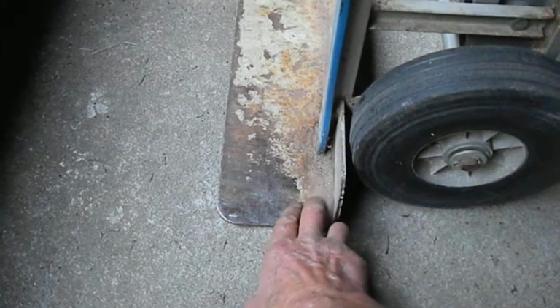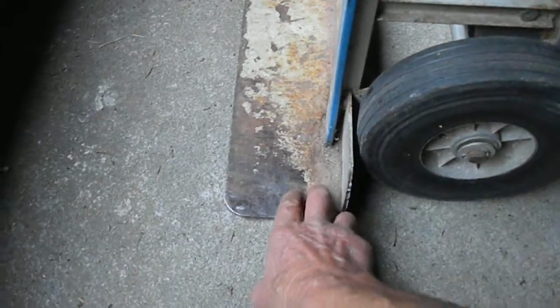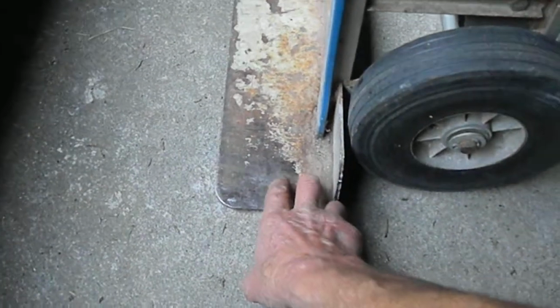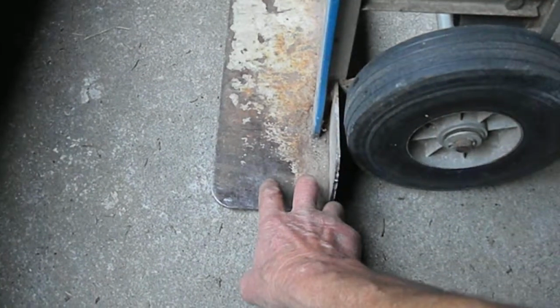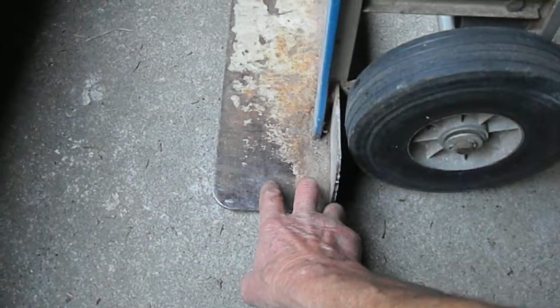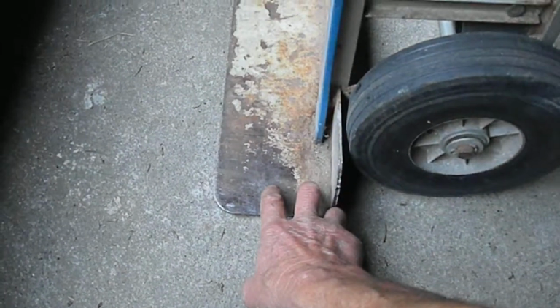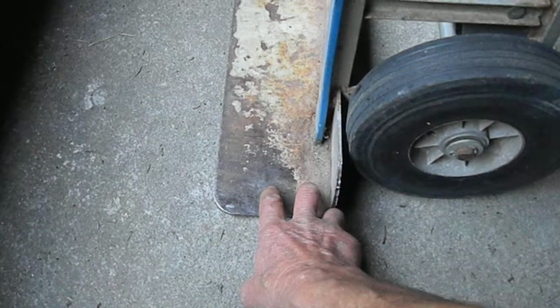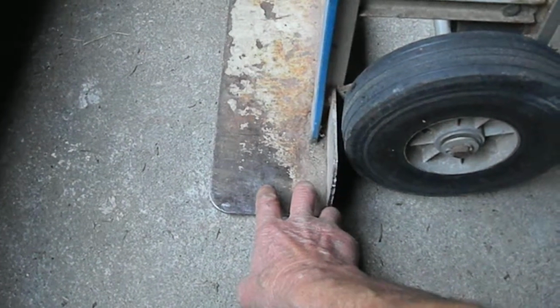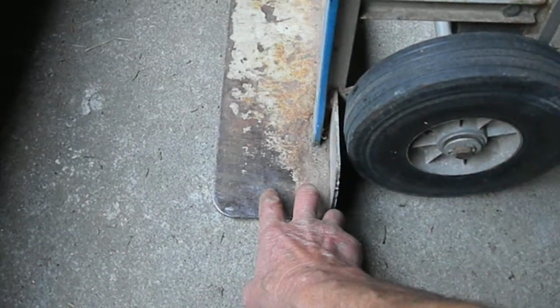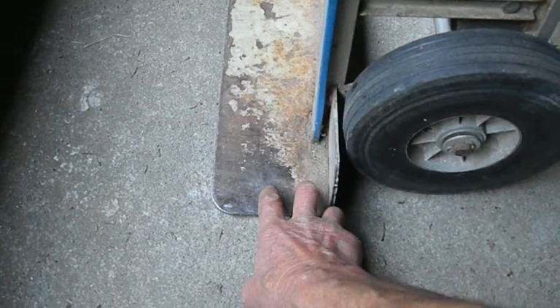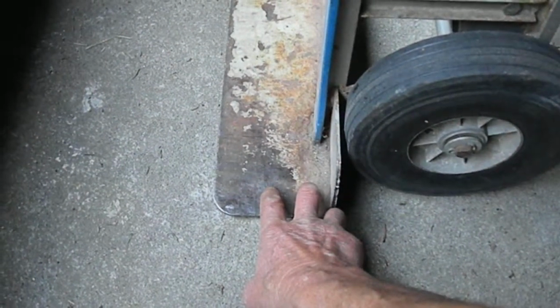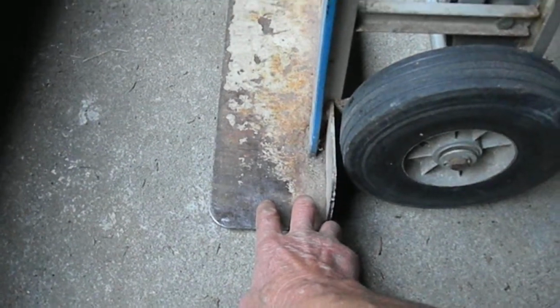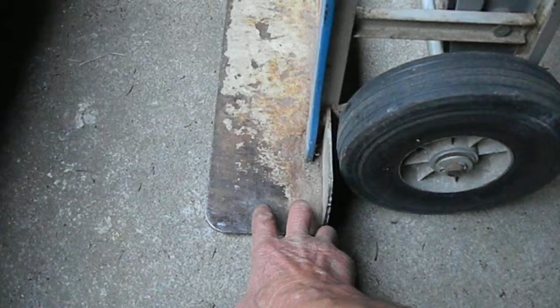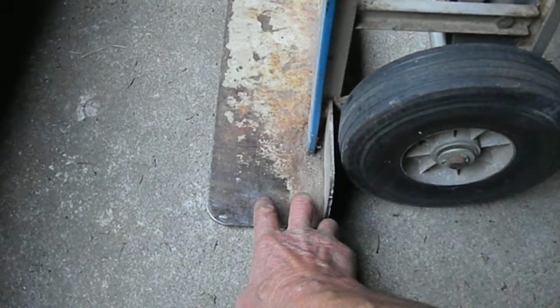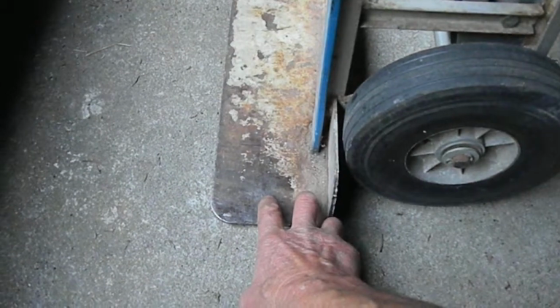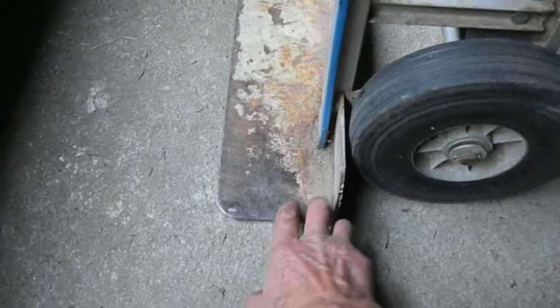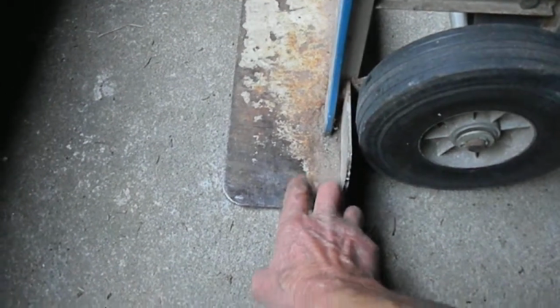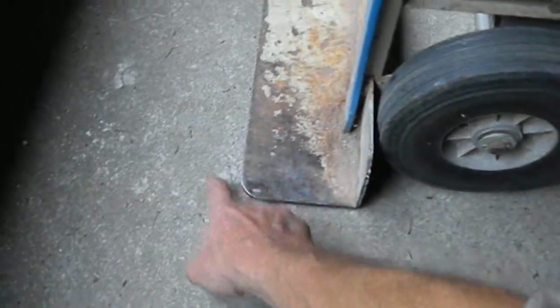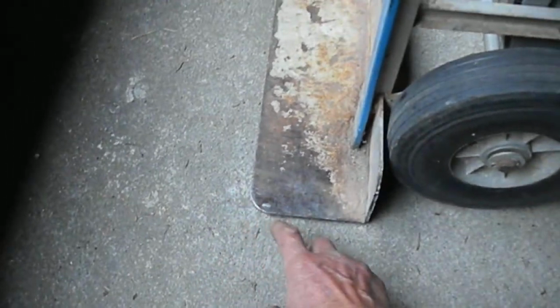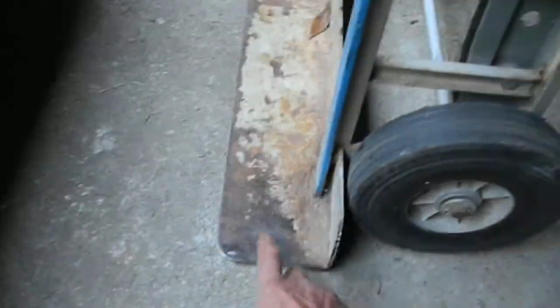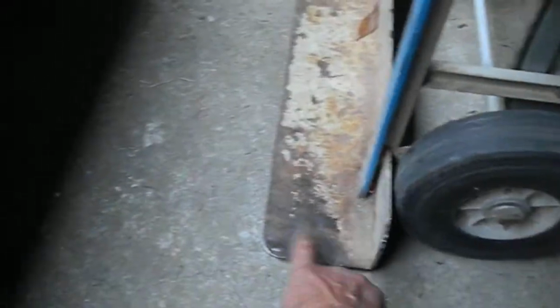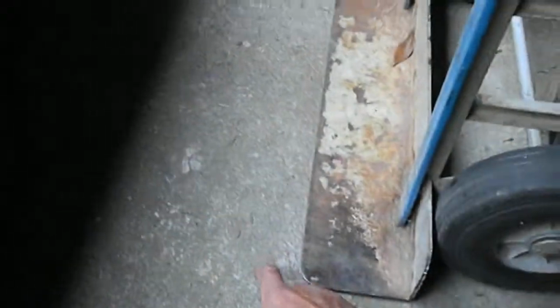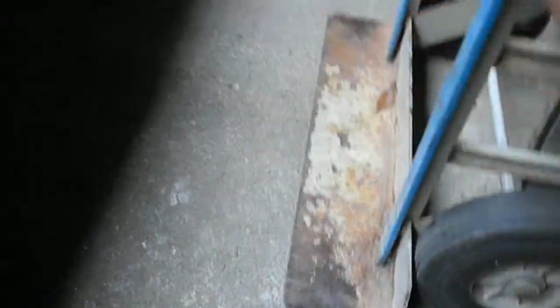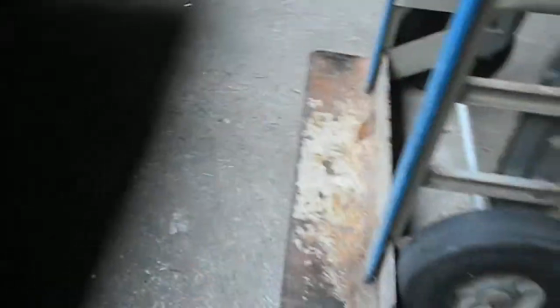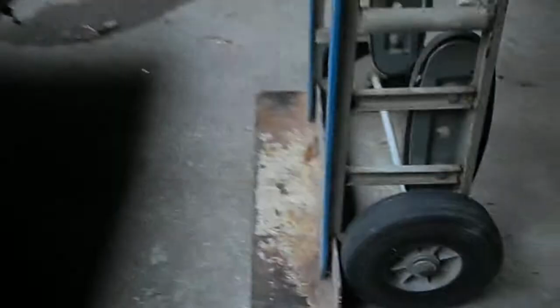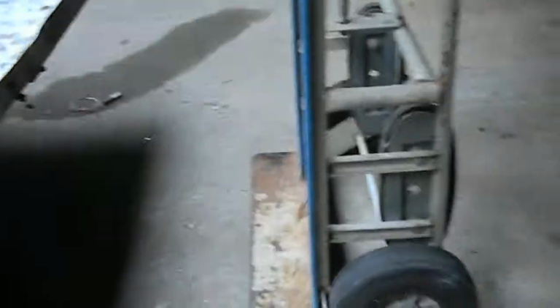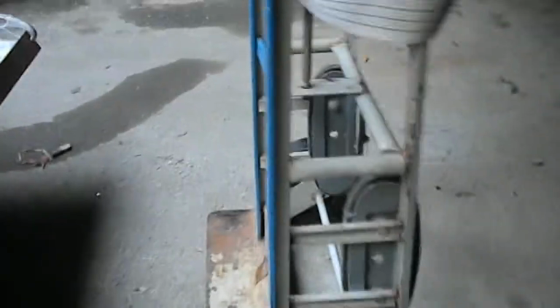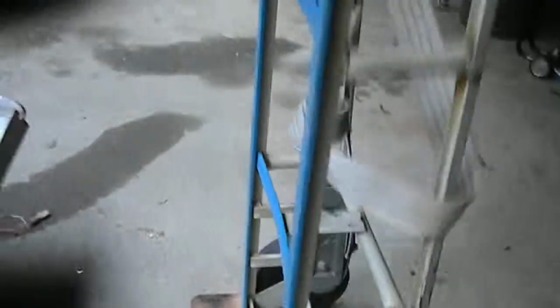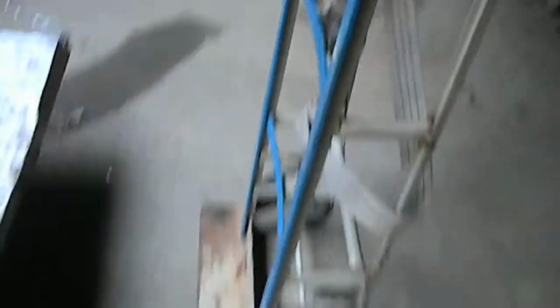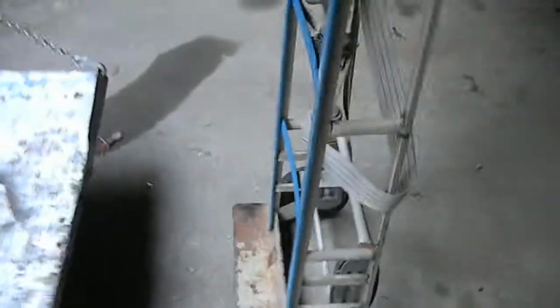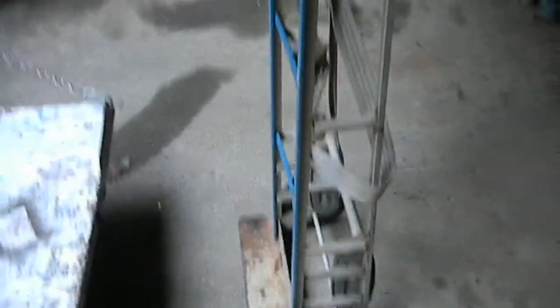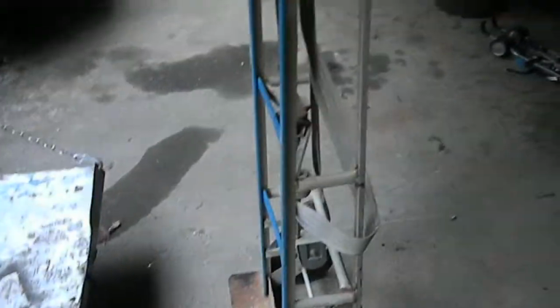It's better to have them just gently push rather than lift, because if they lift it off the tongue of the dolly, then your appliance is going to fall, and then you're going to have some problems.